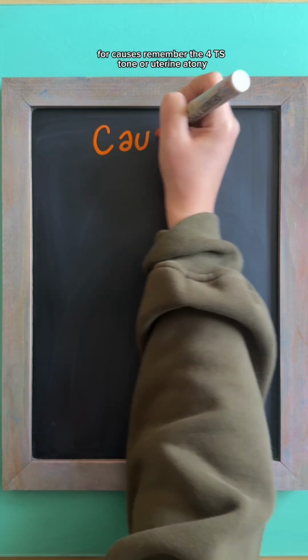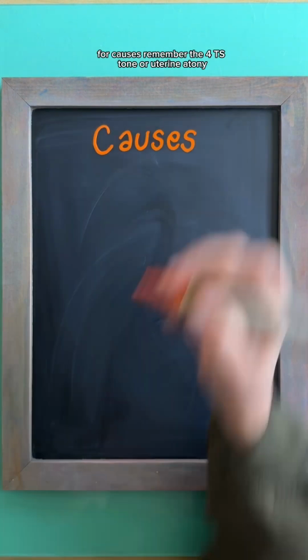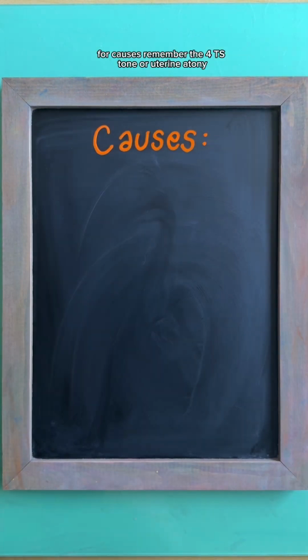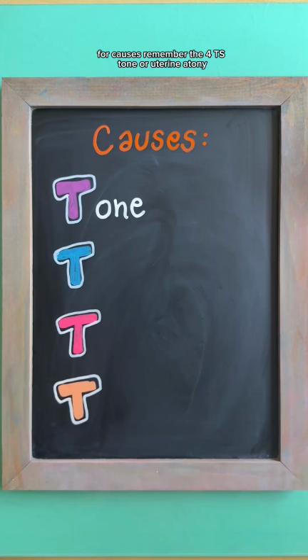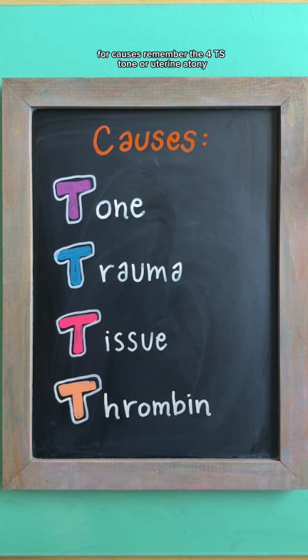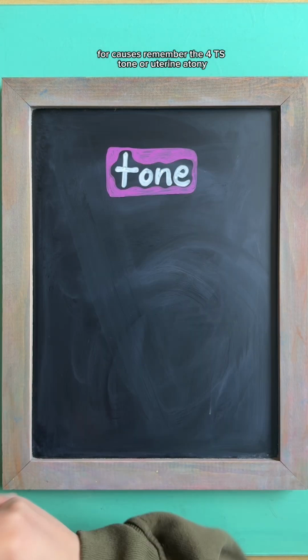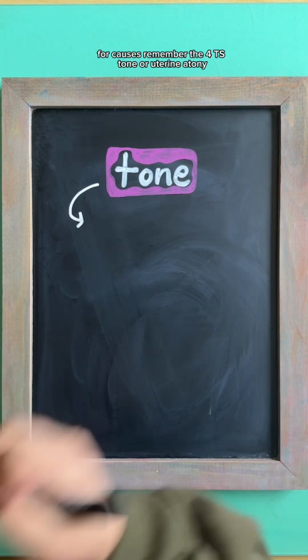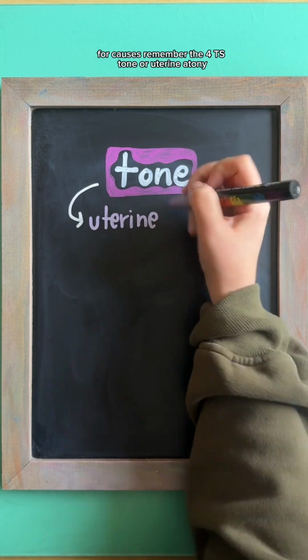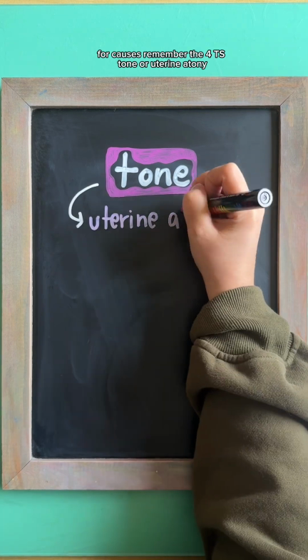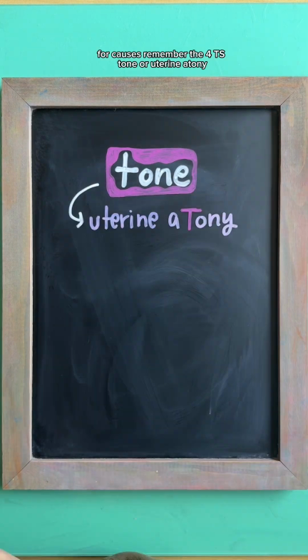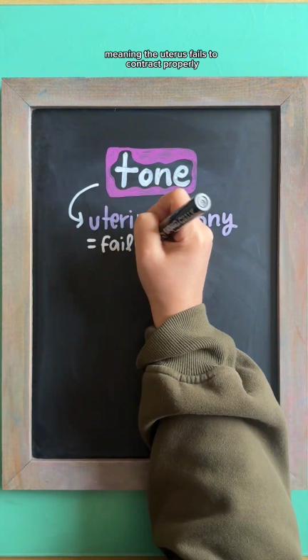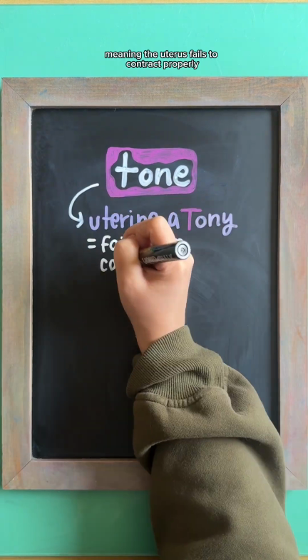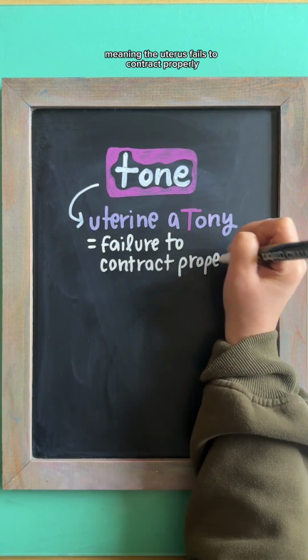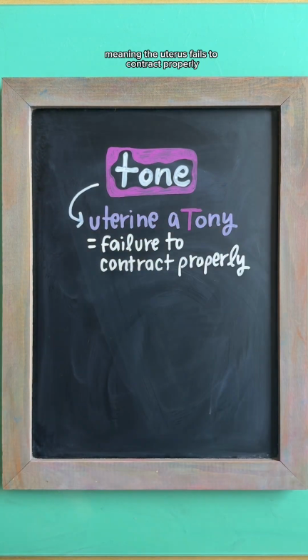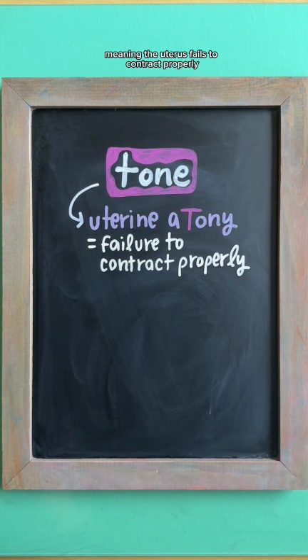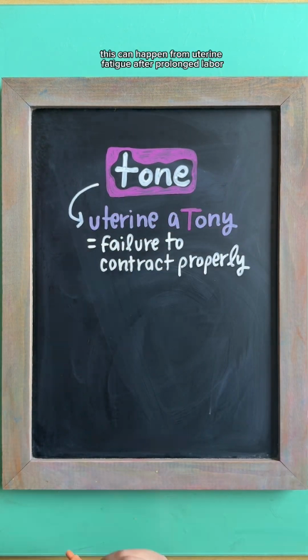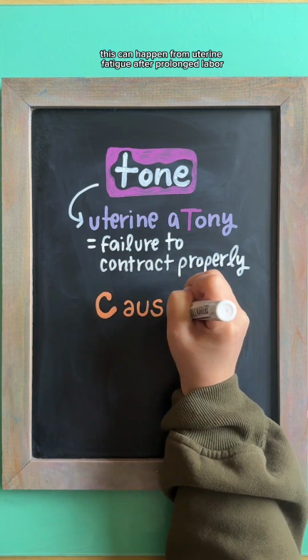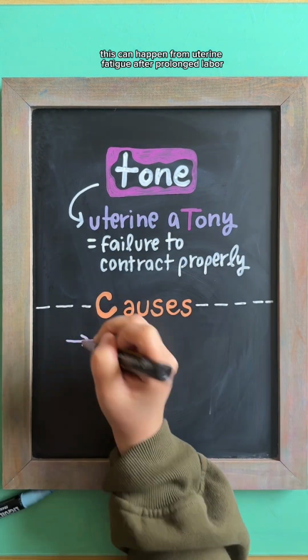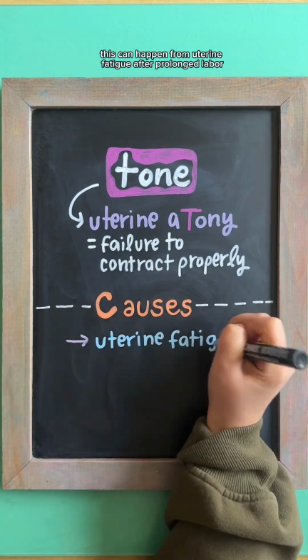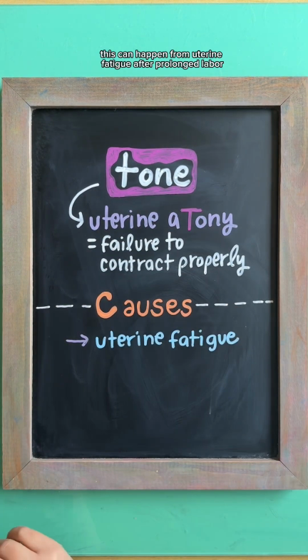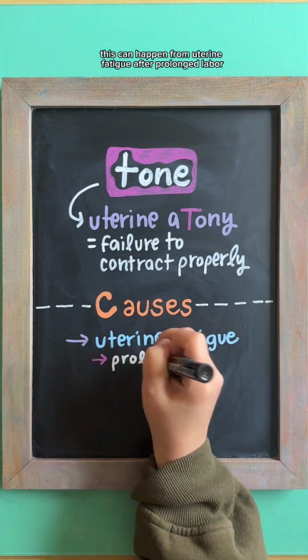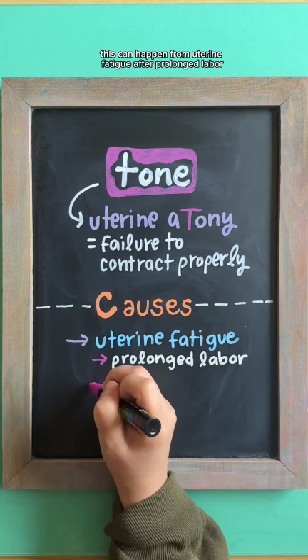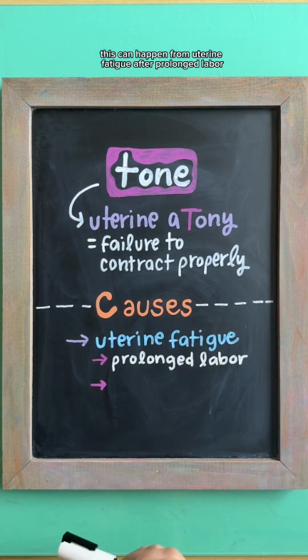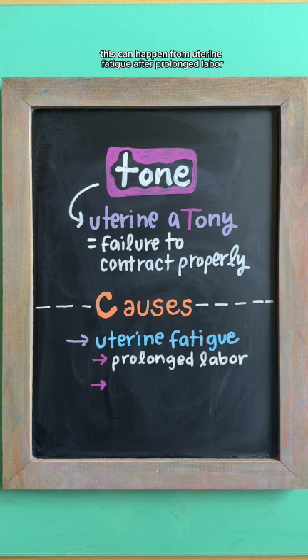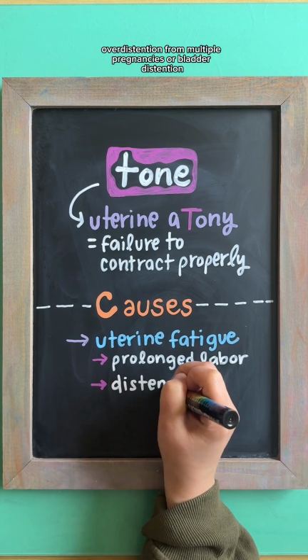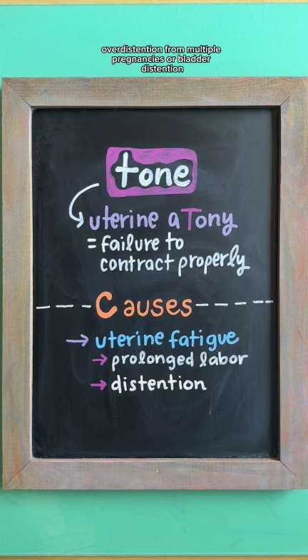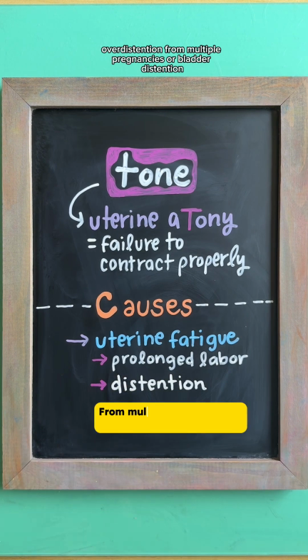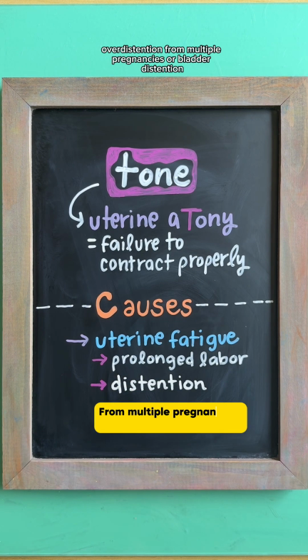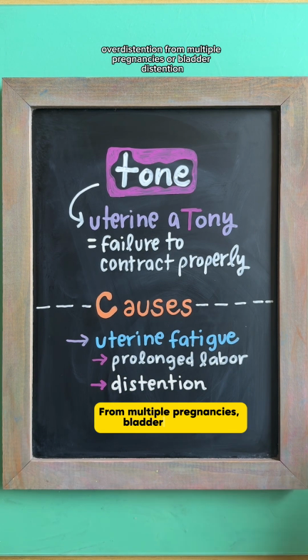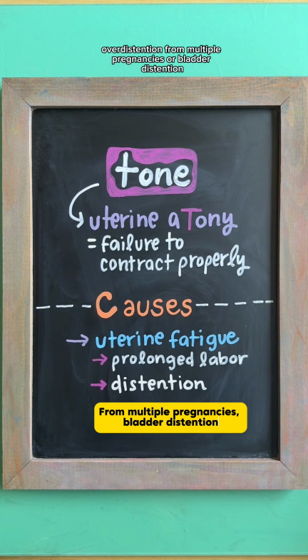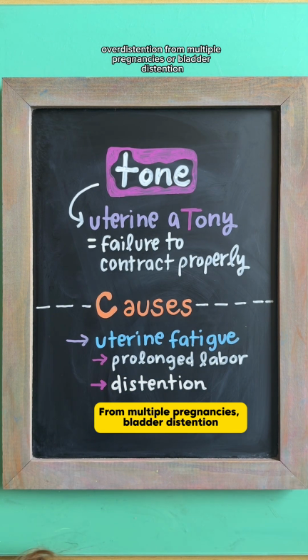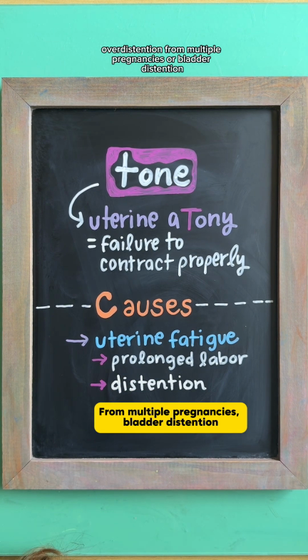For causes, remember the four T's. Tone, or uterine atony, meaning the uterus fails to contract properly. This can happen from uterine fatigue after prolonged labor, over-distention from multiple pregnancies, or bladder distention.